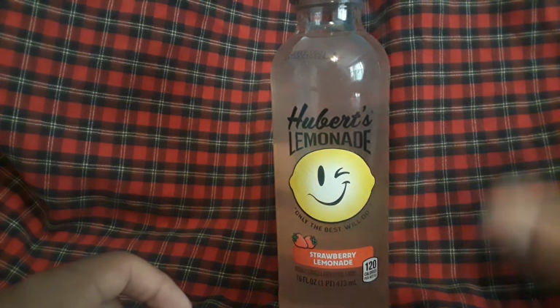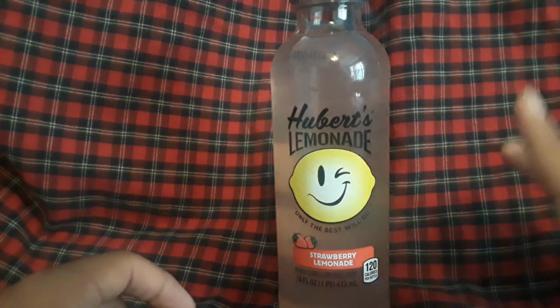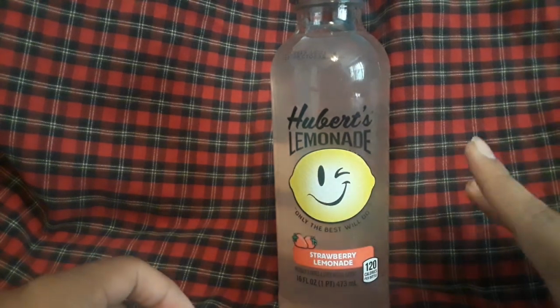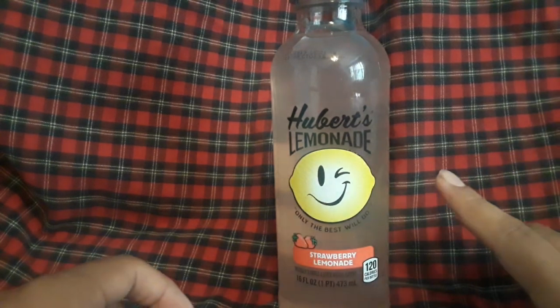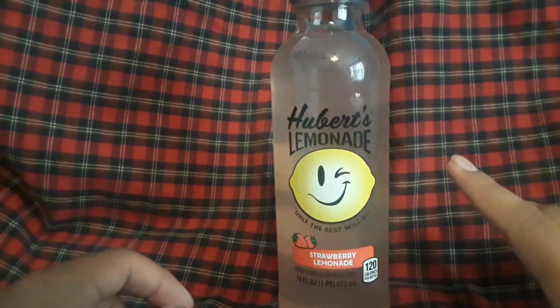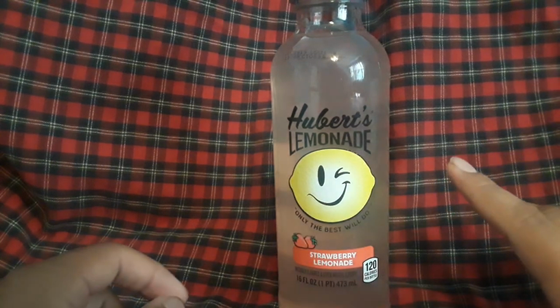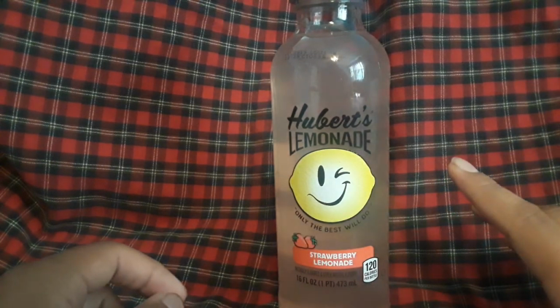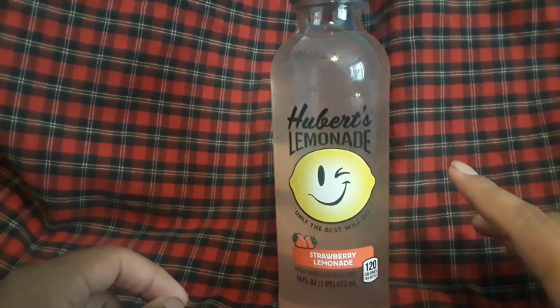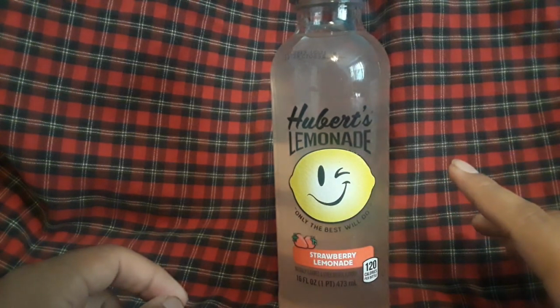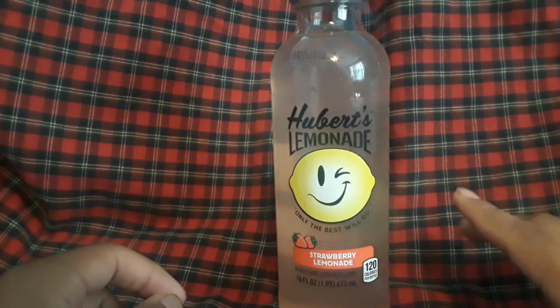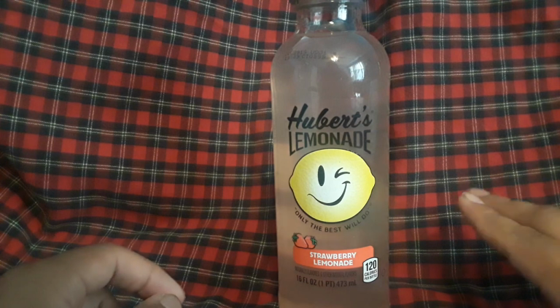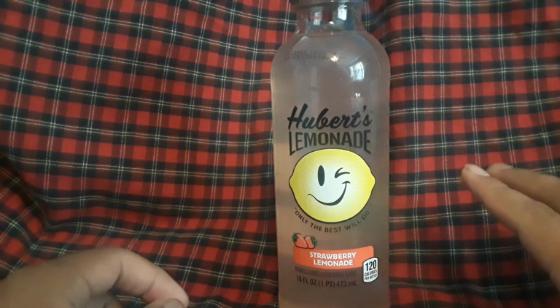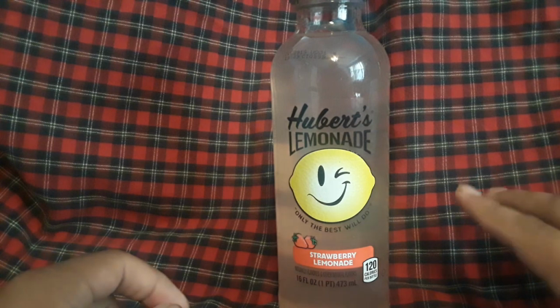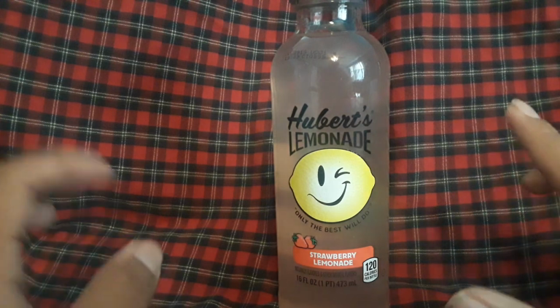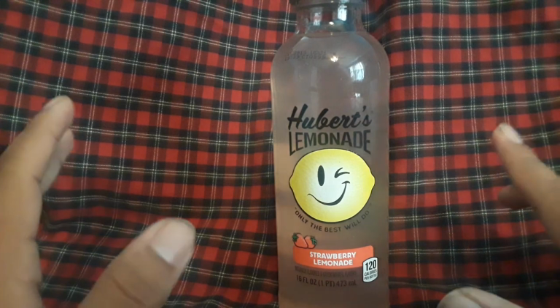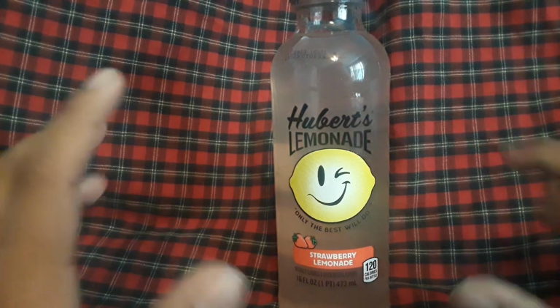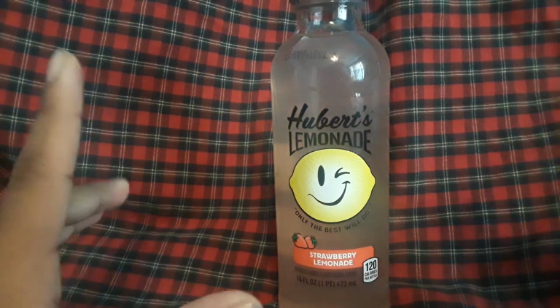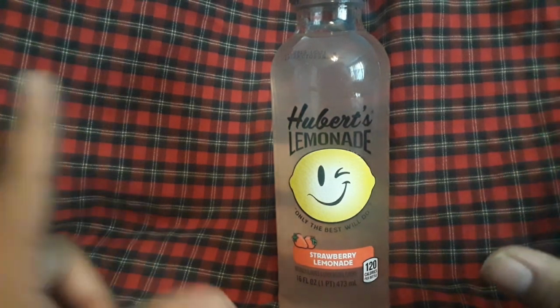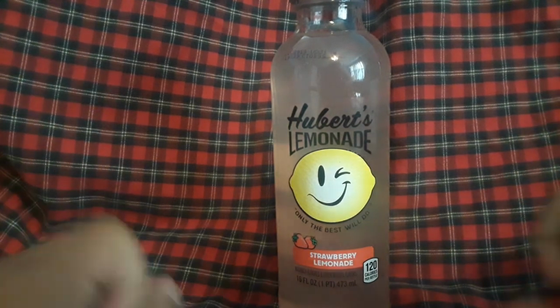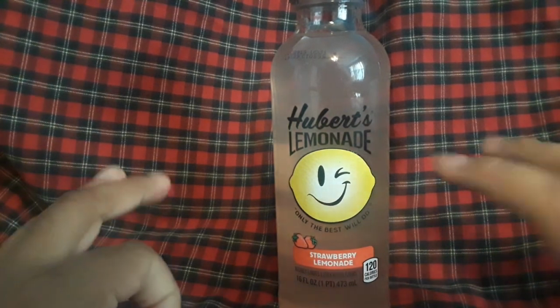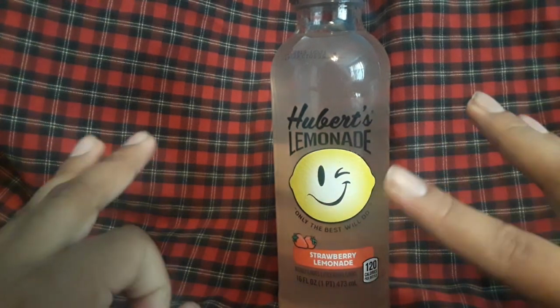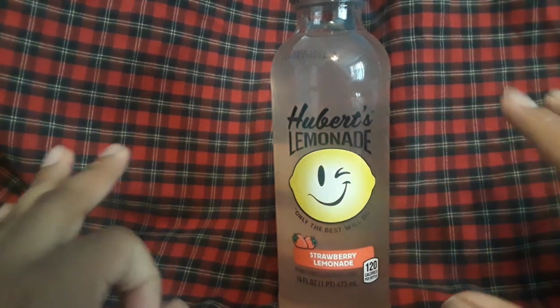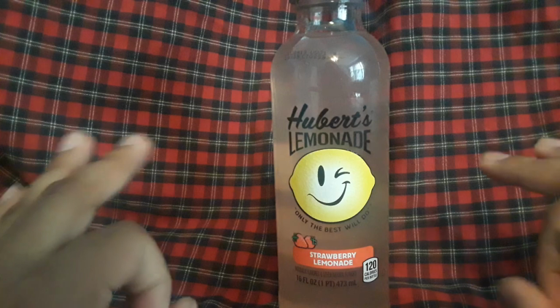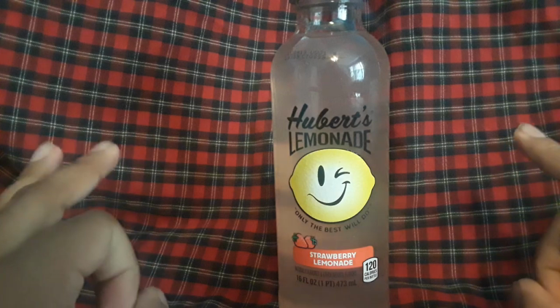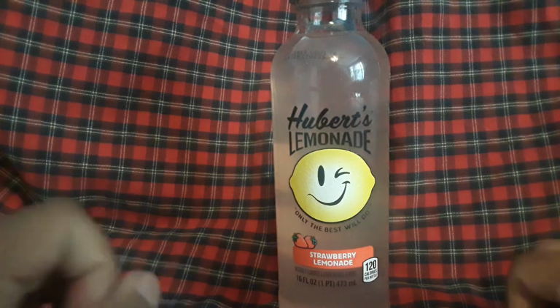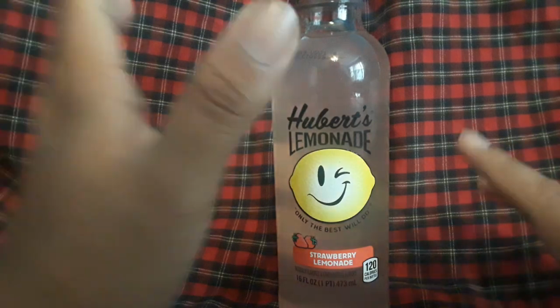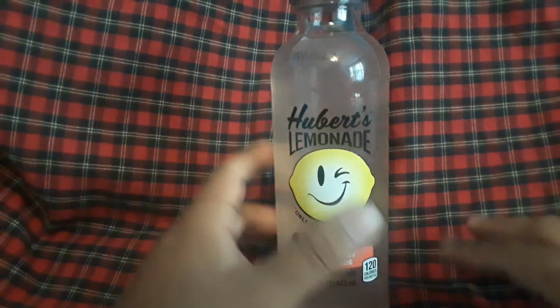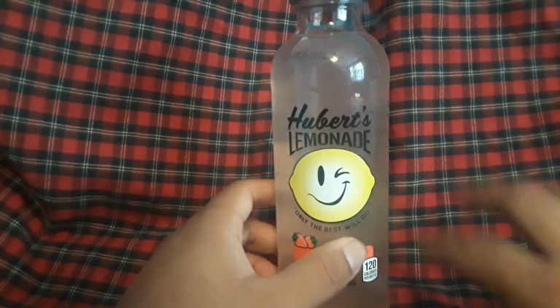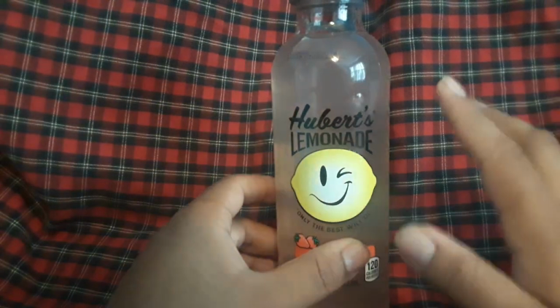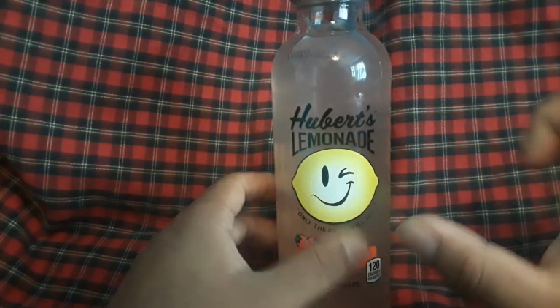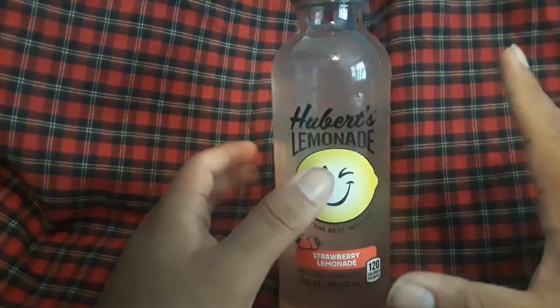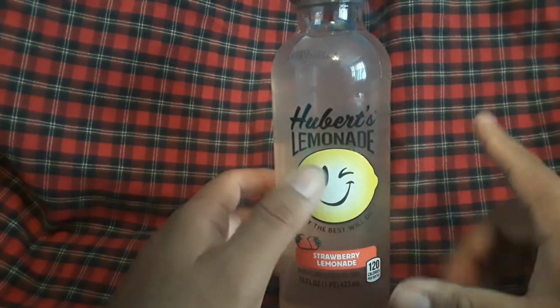But the best Strawberry Lemonade I like is when it's homemade and it has pulp in it. That's delicious. That is the best right there.